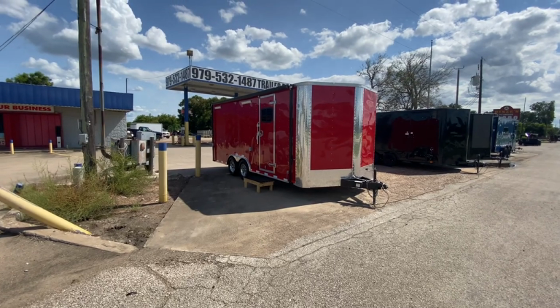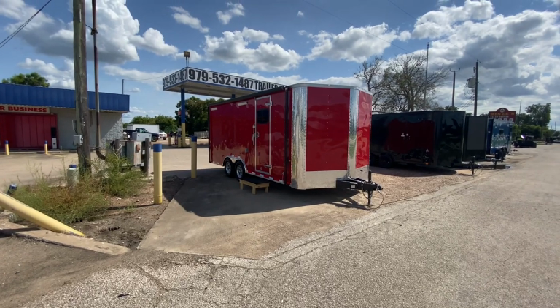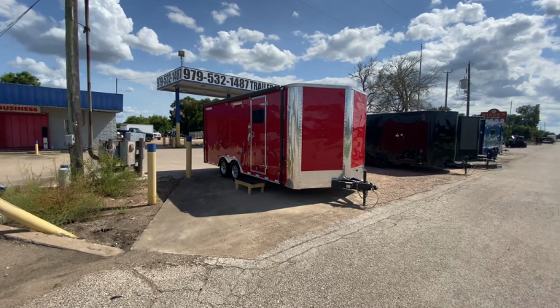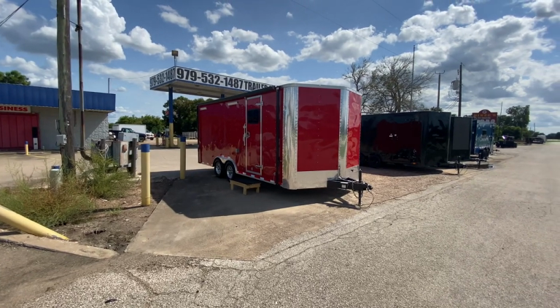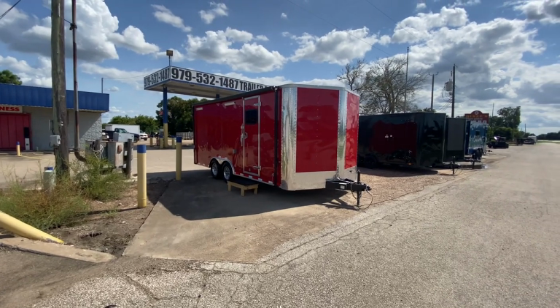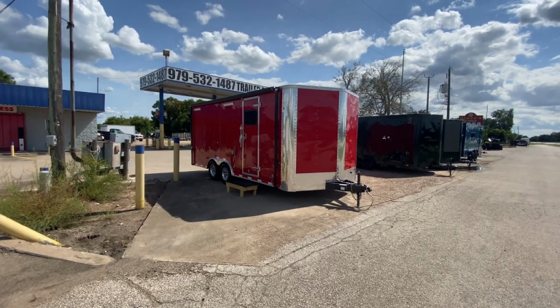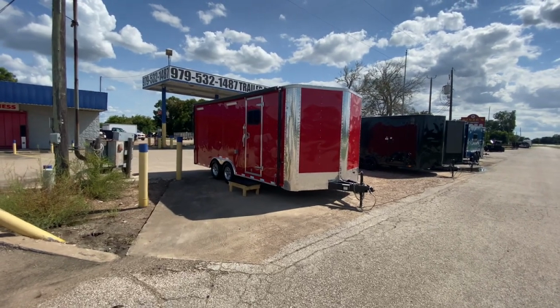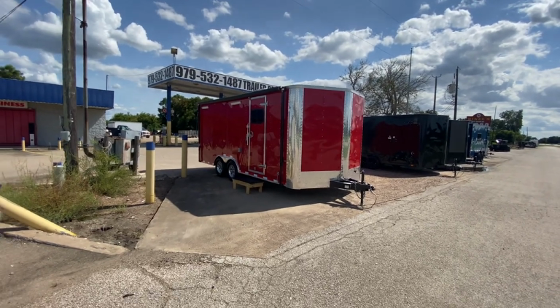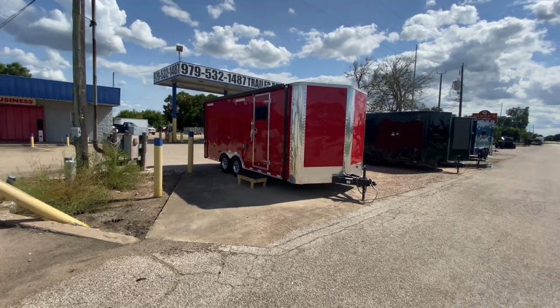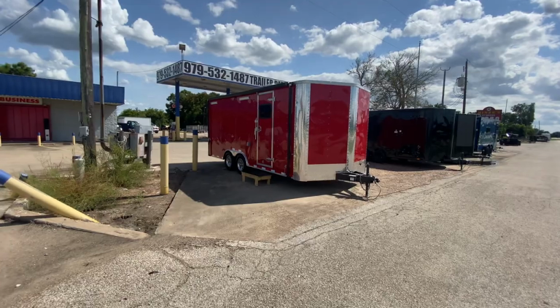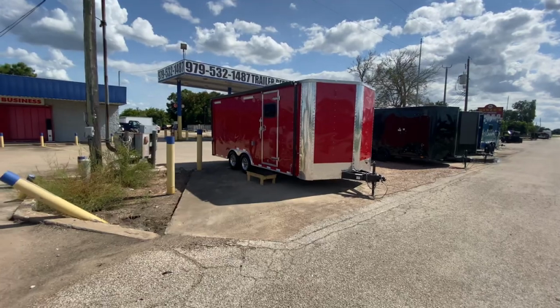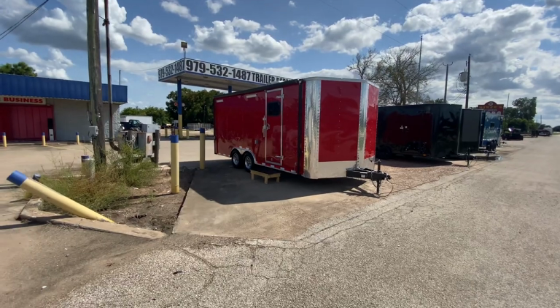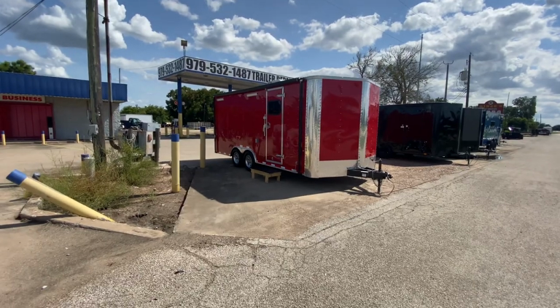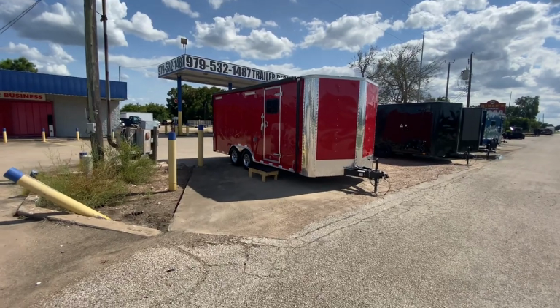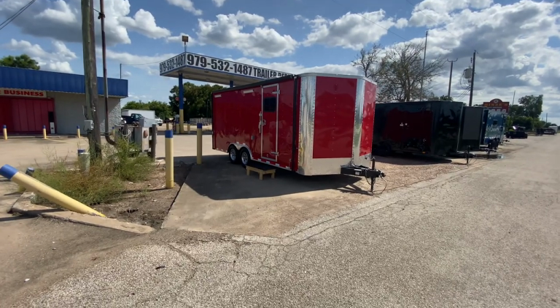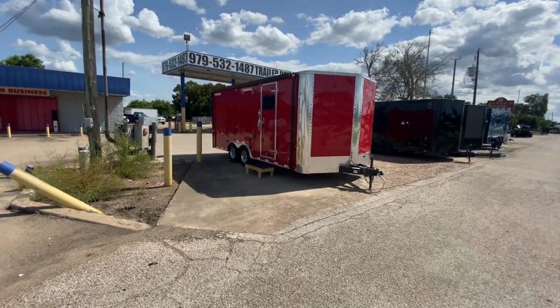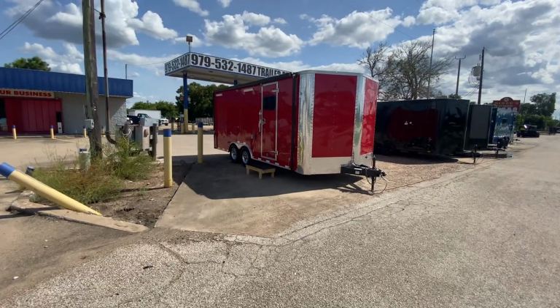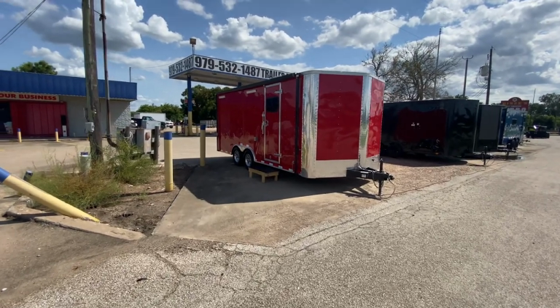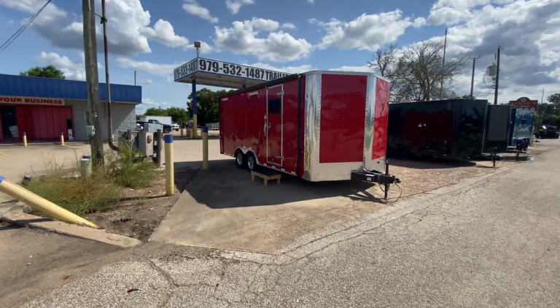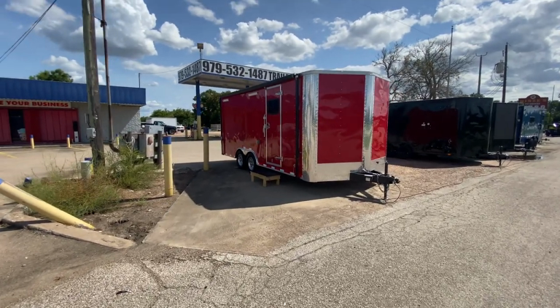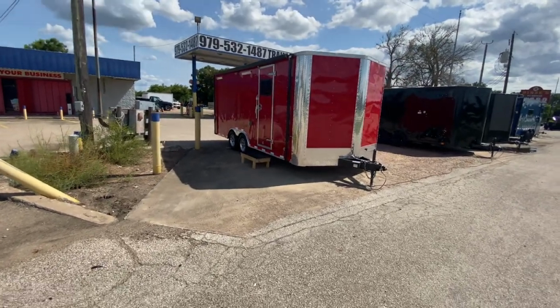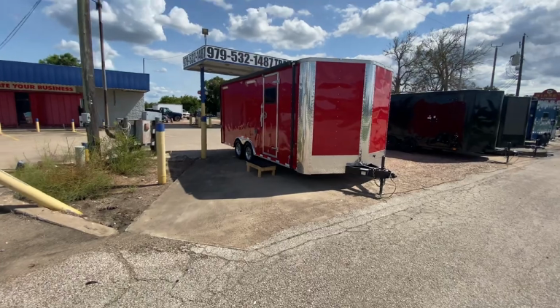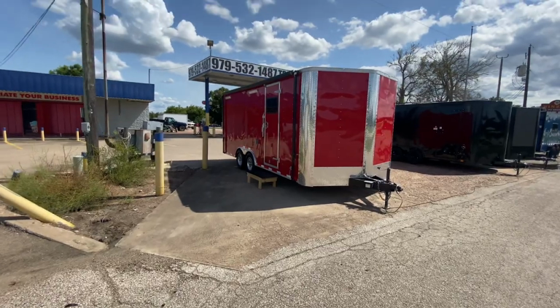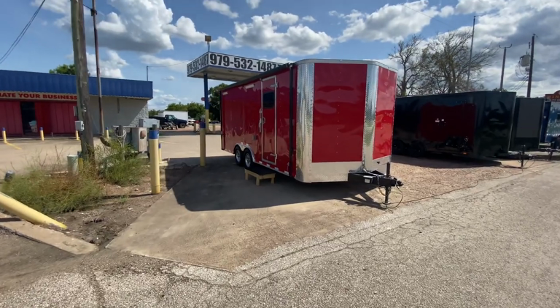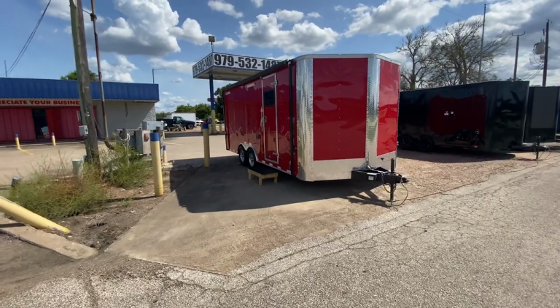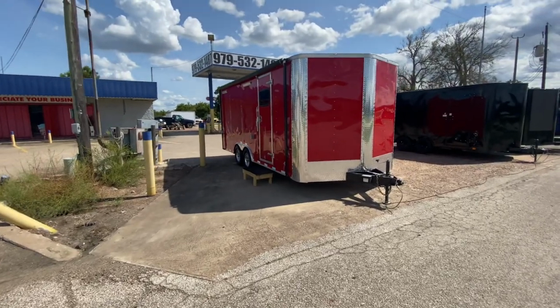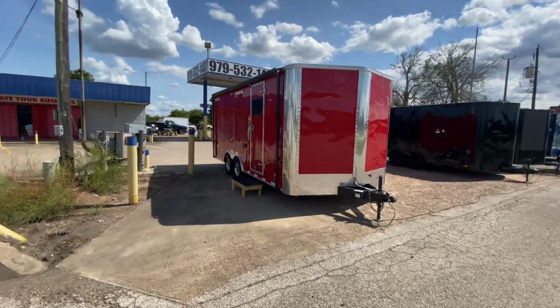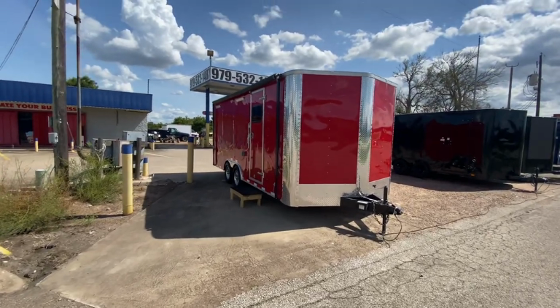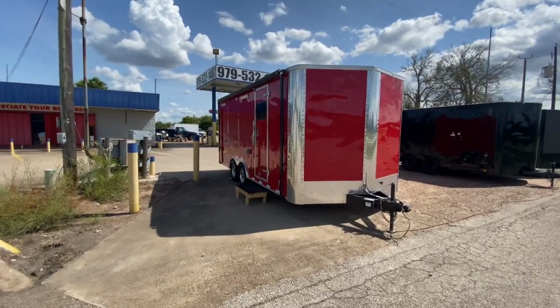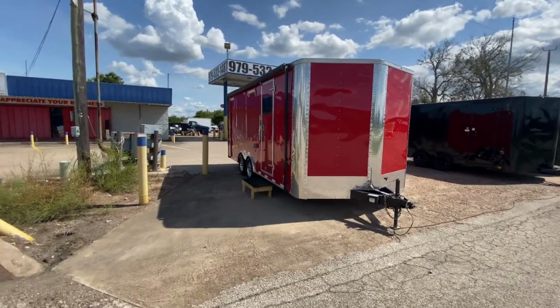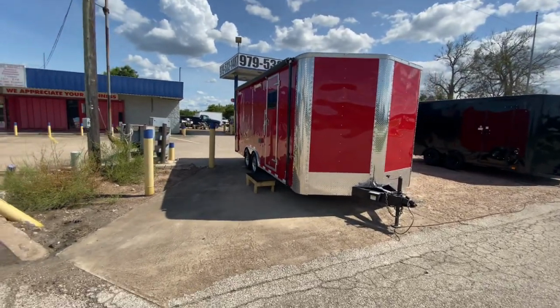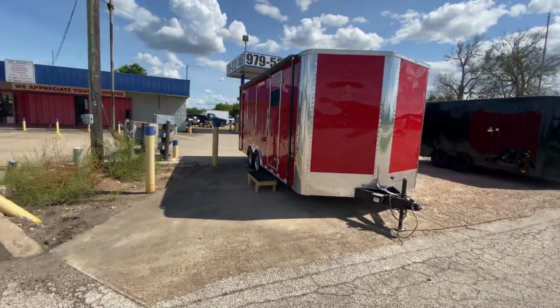Hello everybody, welcome to Trailer Place. I'm going to take a look at some inventory we got on the lot for you guys today. What we're going to be looking at here is going to be an eight and a half by 20 Cargo Craft Elite V enclosed trailer. This one here is going to be in red with your chrome trim.